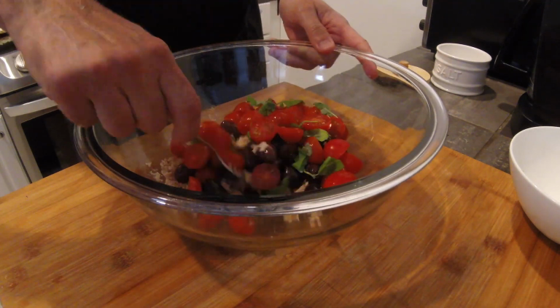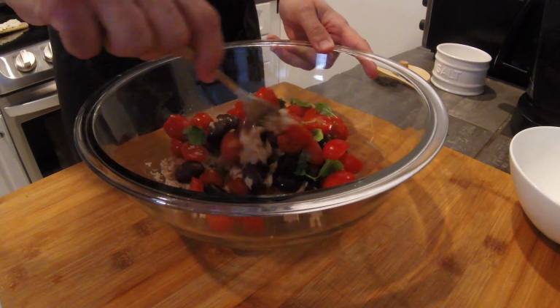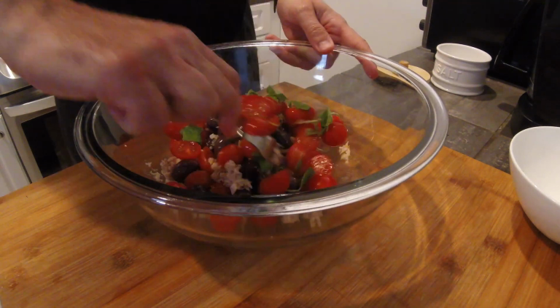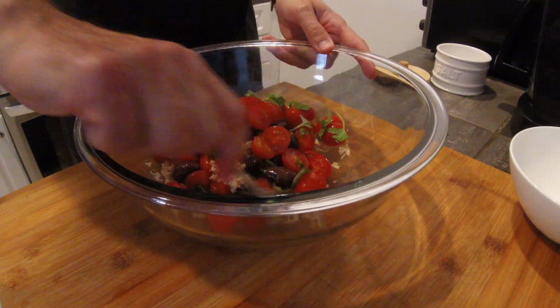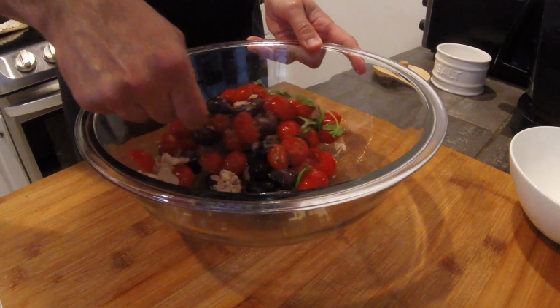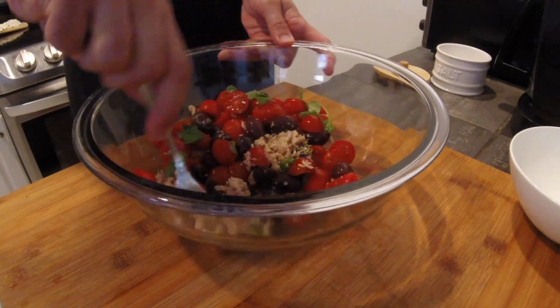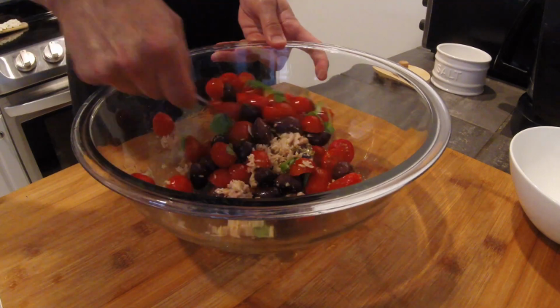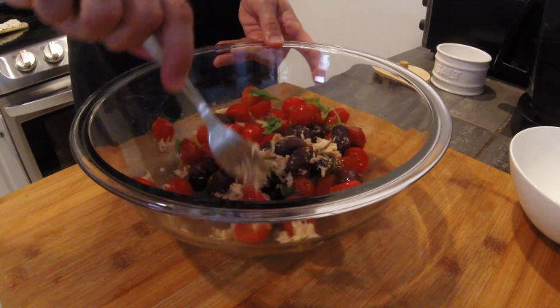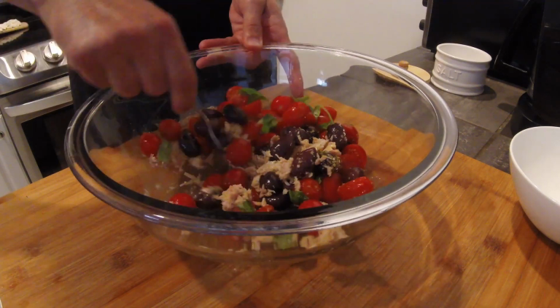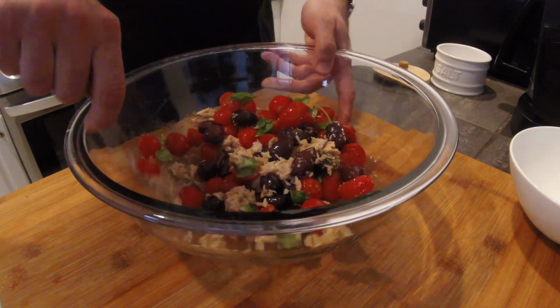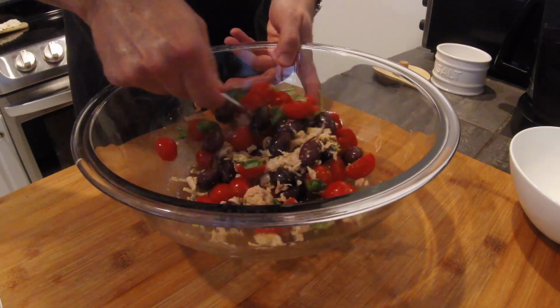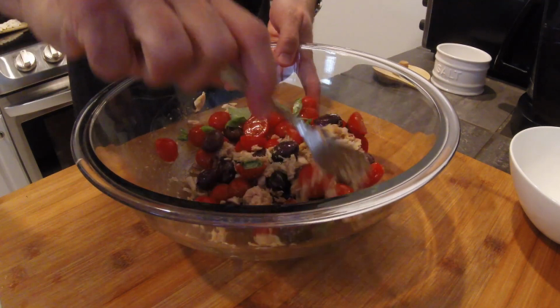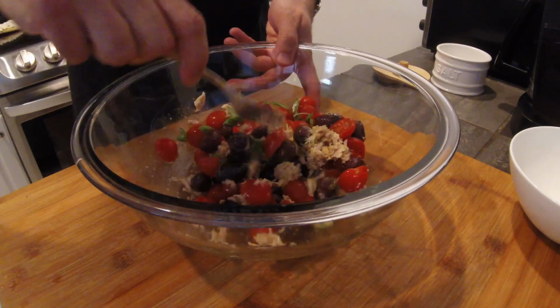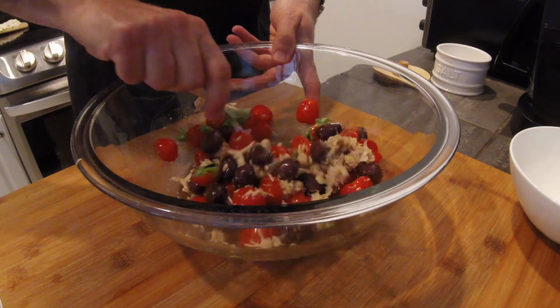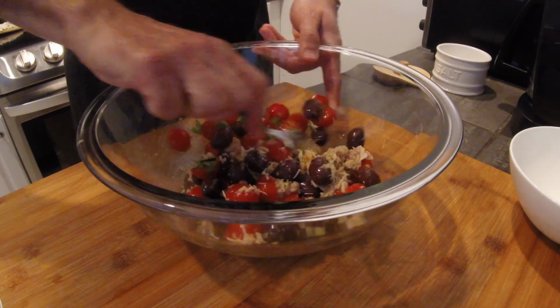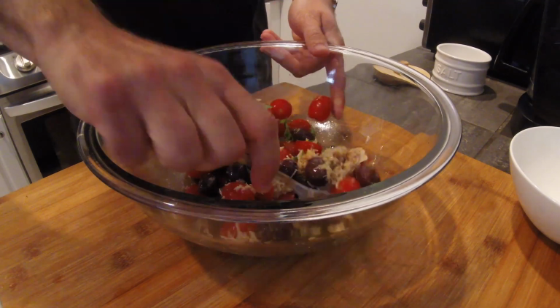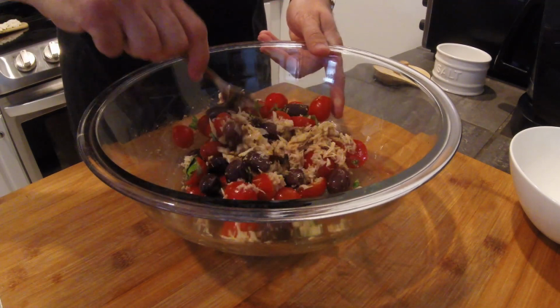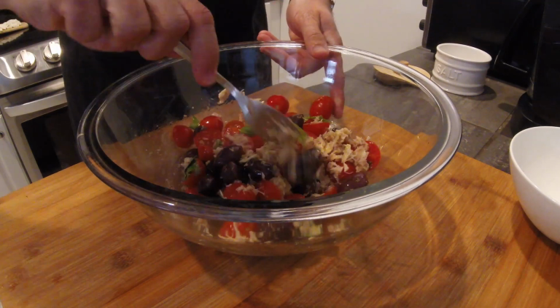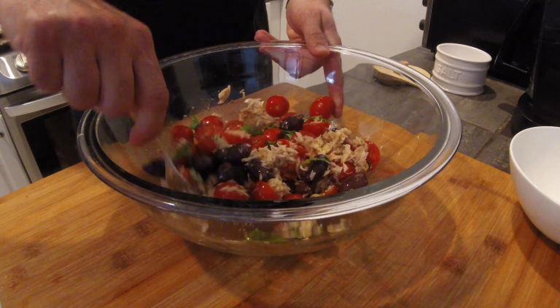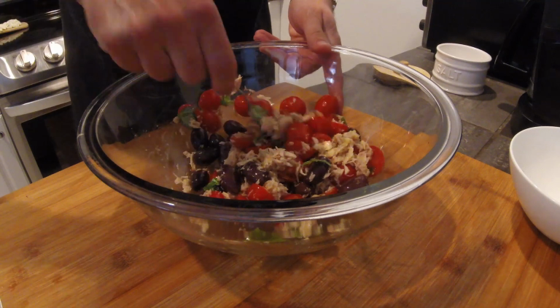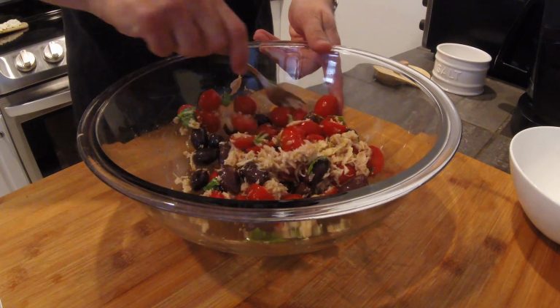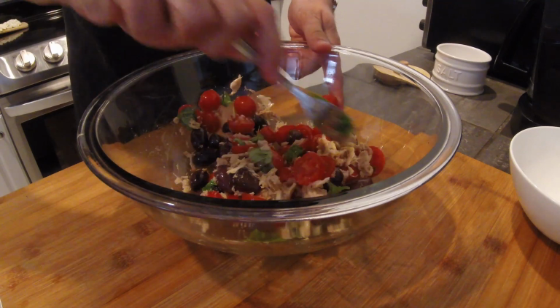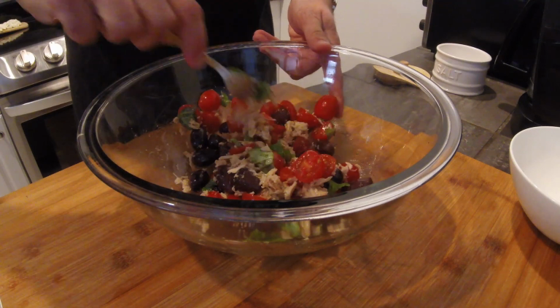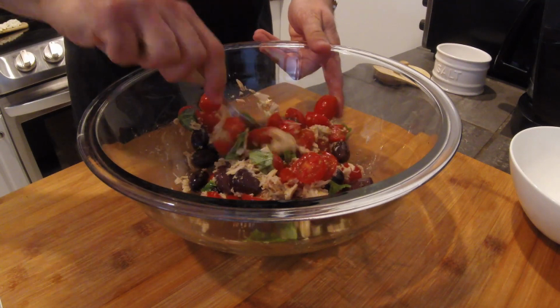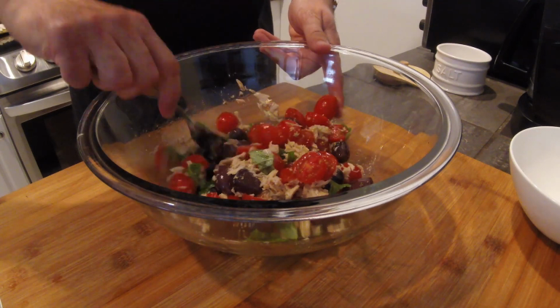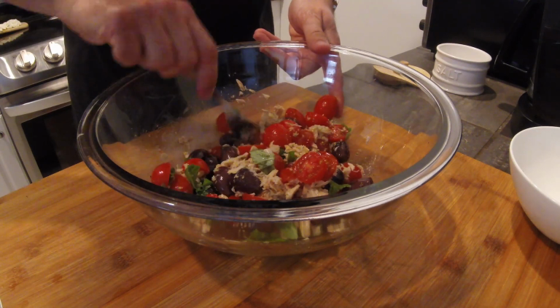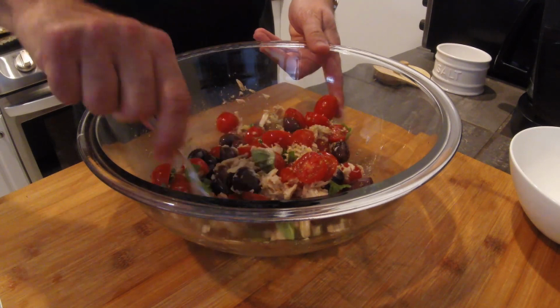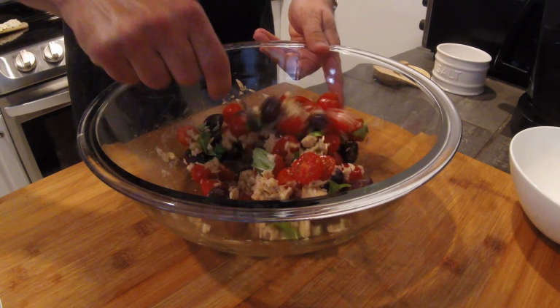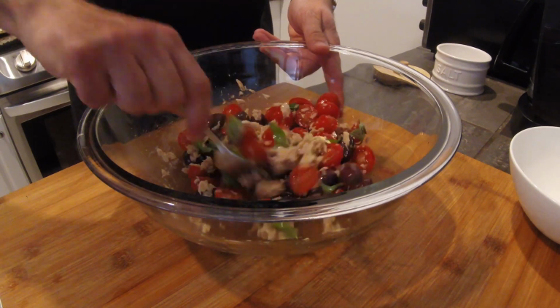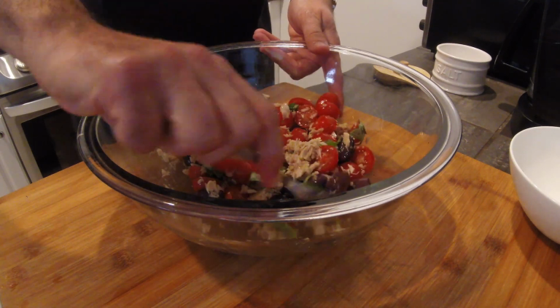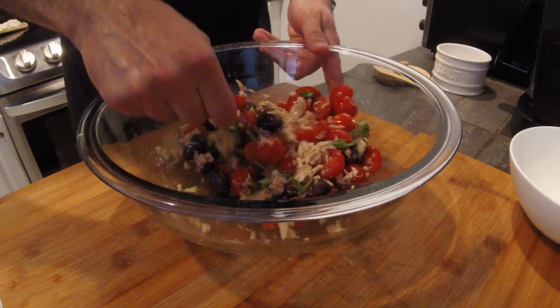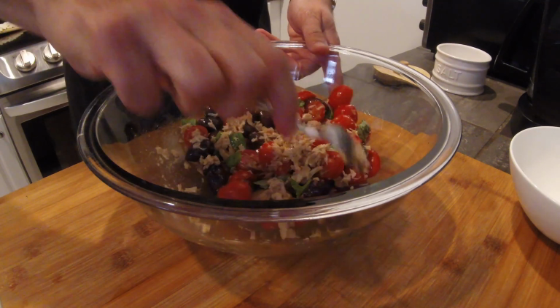Notice that we did not add mozzarella cheese yet. That's because mozzarella will lose water into our salad and we don't want that. Also, the cheese will turn yellow, which is not pretty to see.